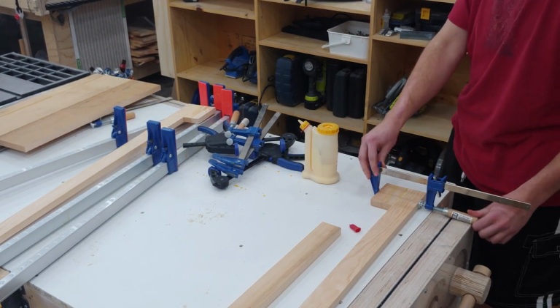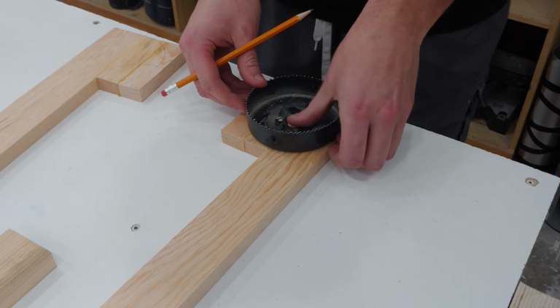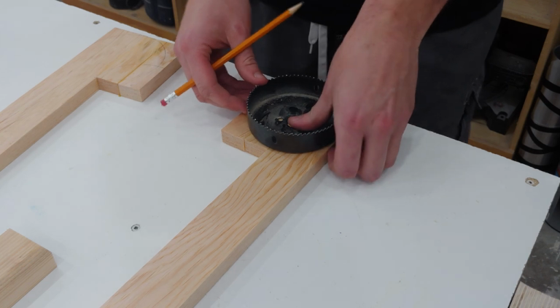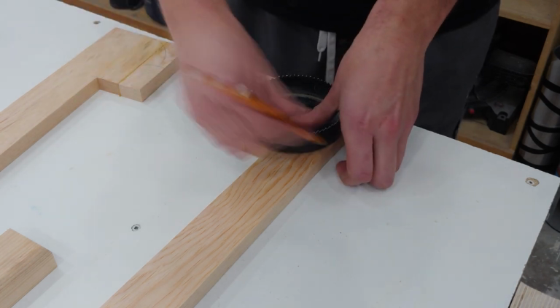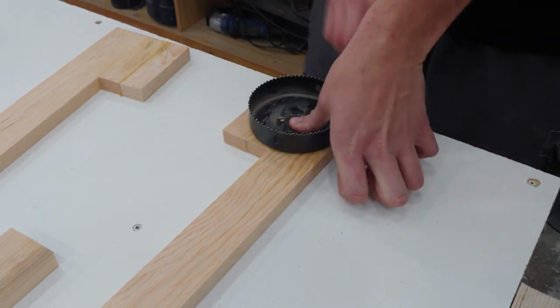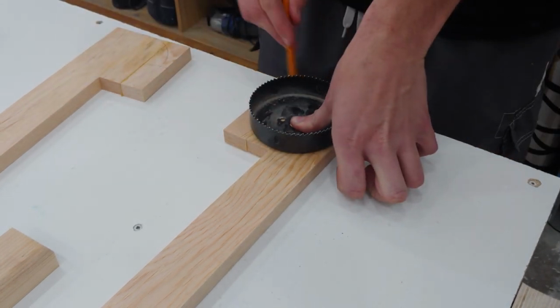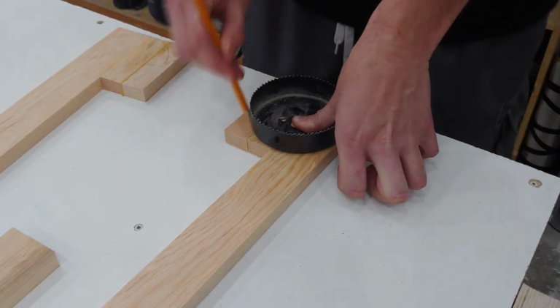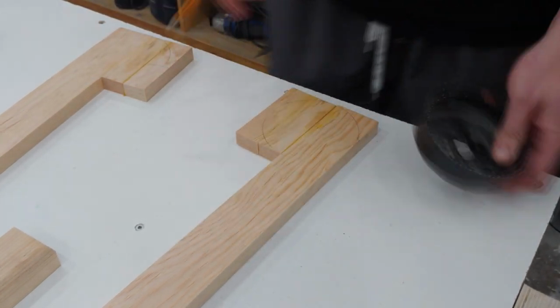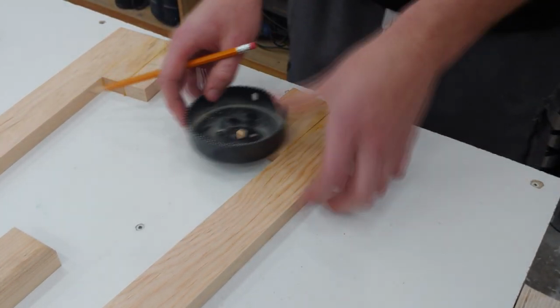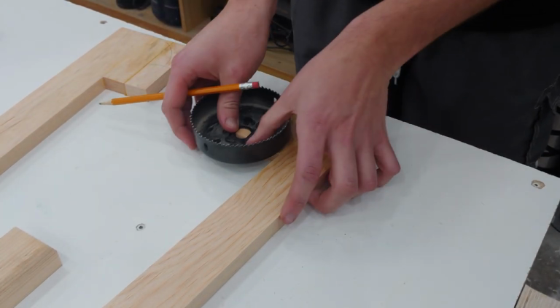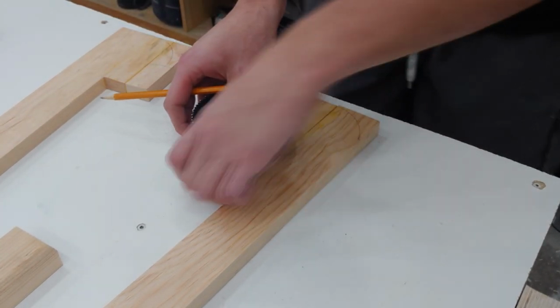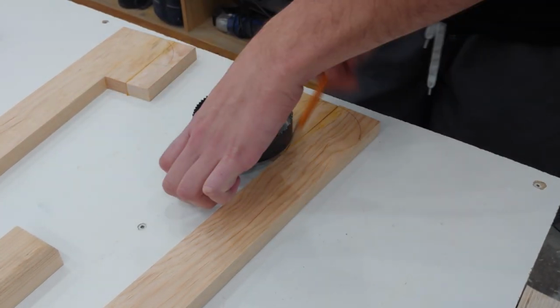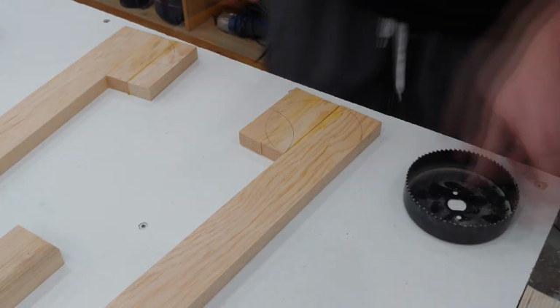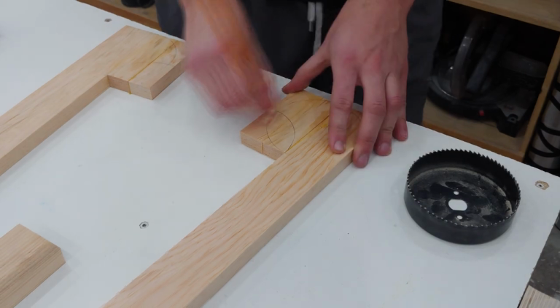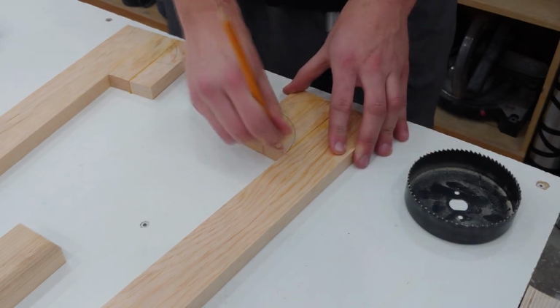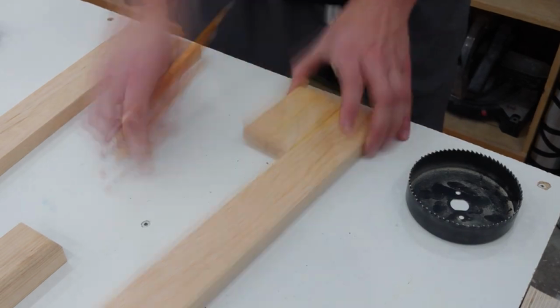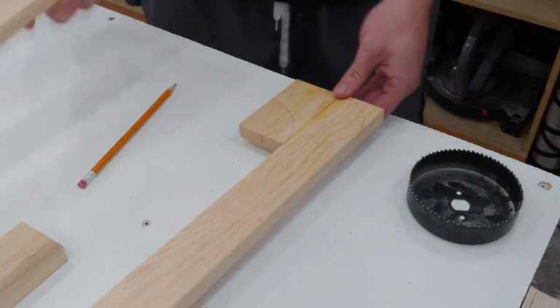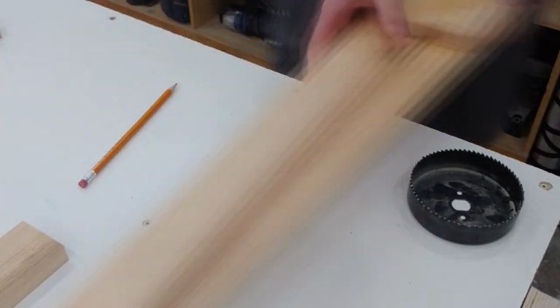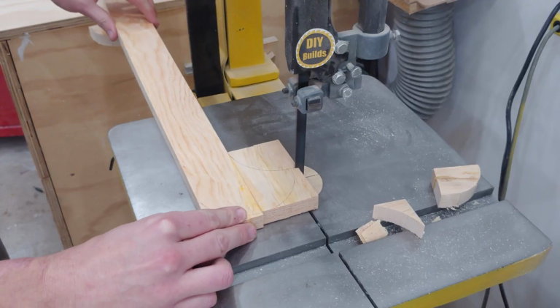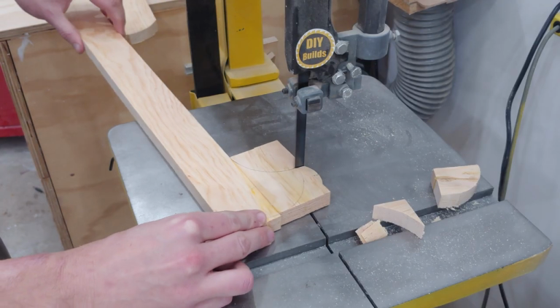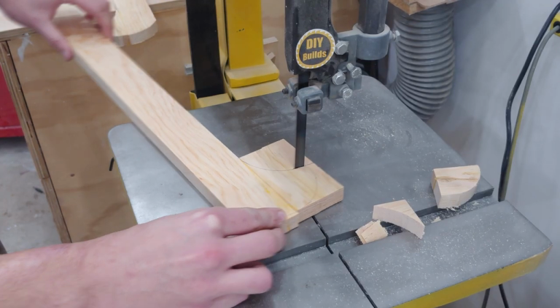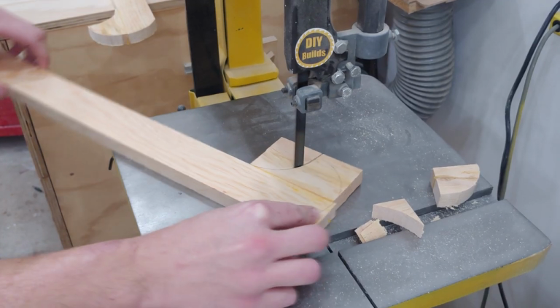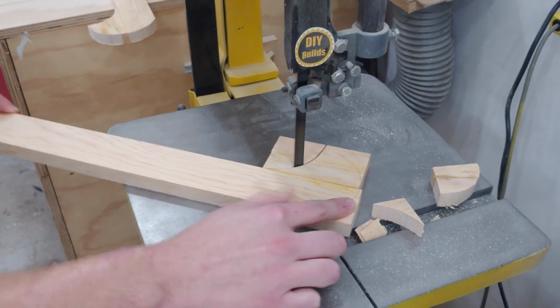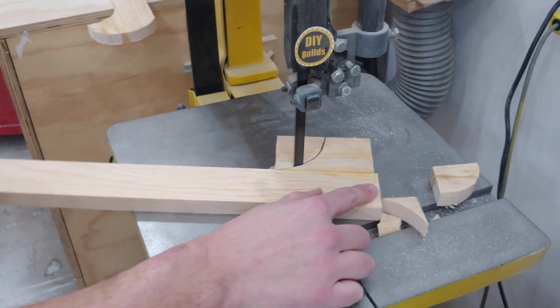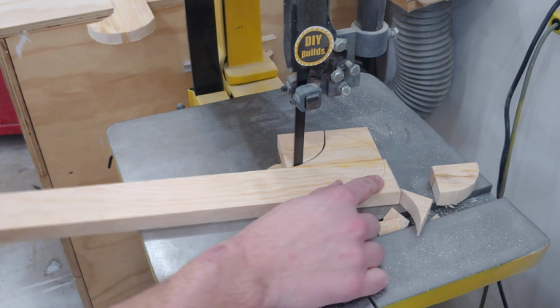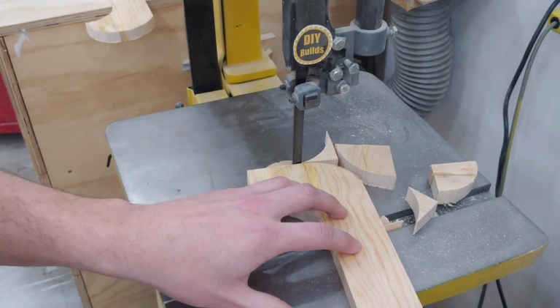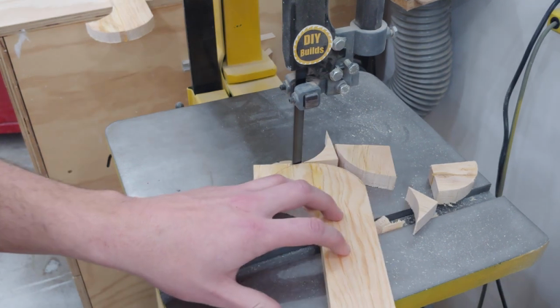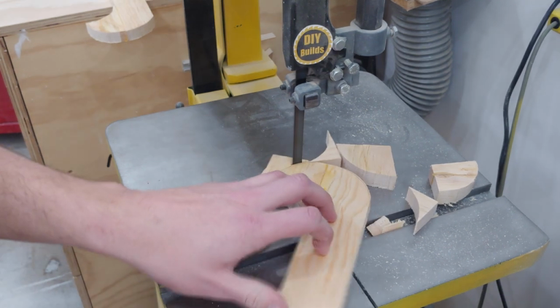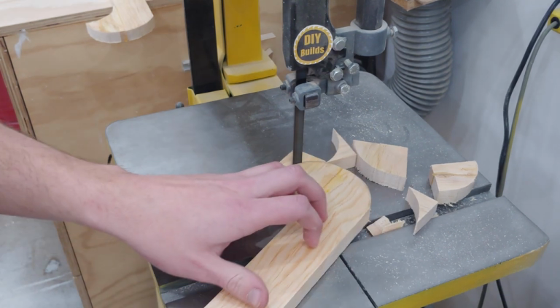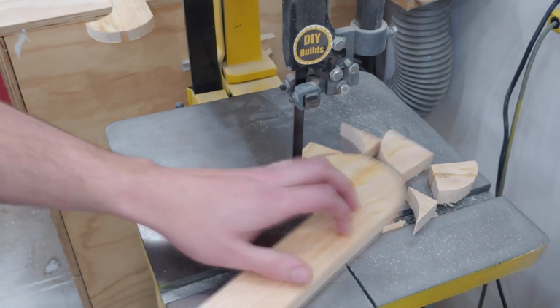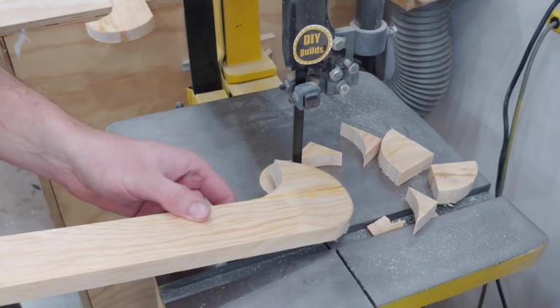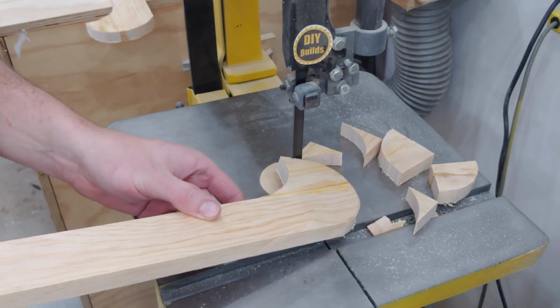I then use my 4 inch hole saw to mark out a circle on the front and the reverse radius on the back from the top dead center. I then cut these out roughly at the bandsaw and then sand to the line at my strip sander and oscillating spindle sander.